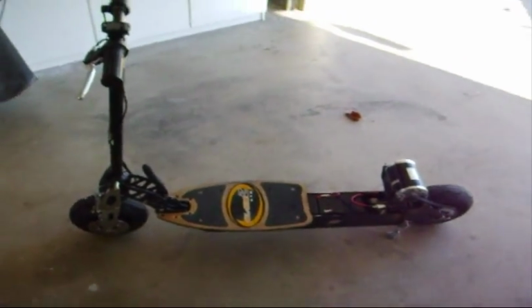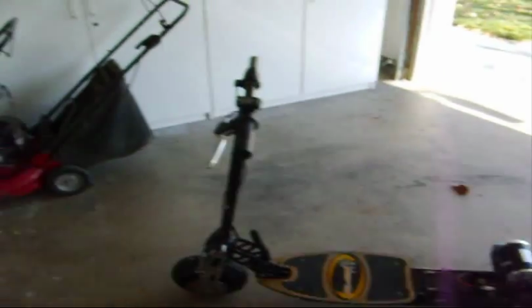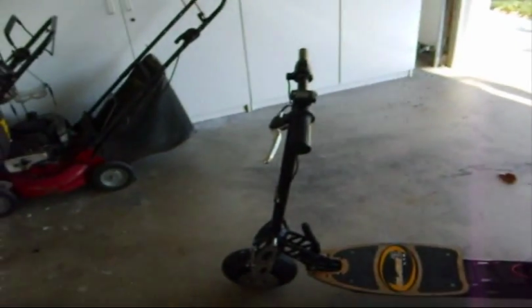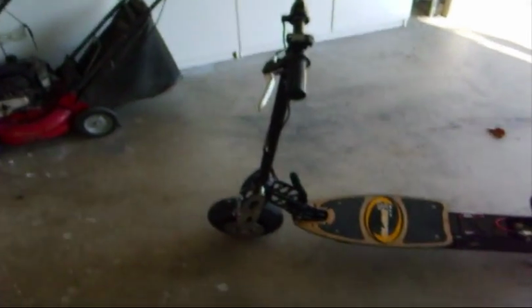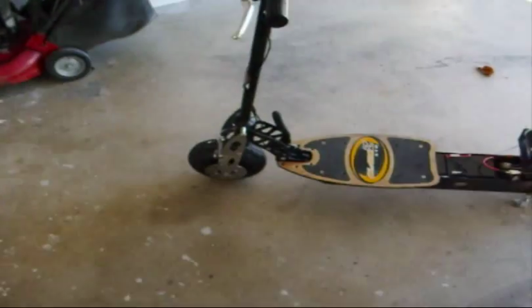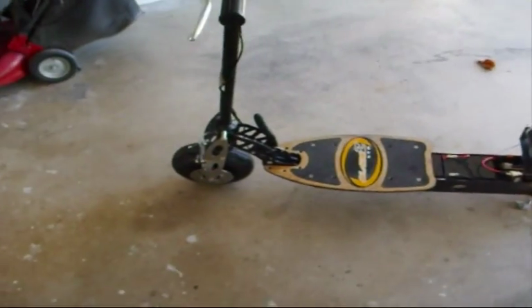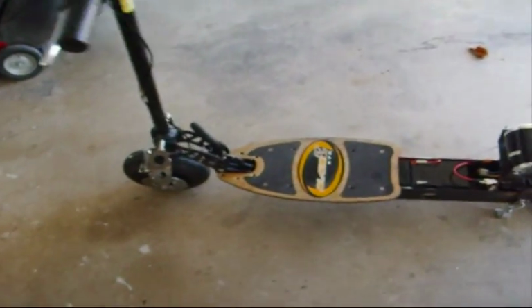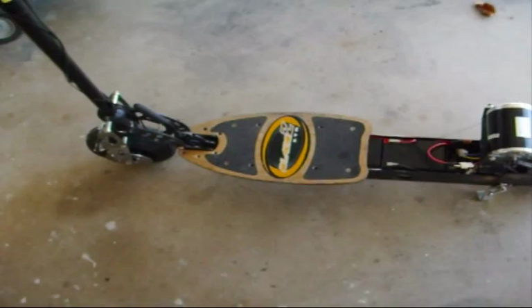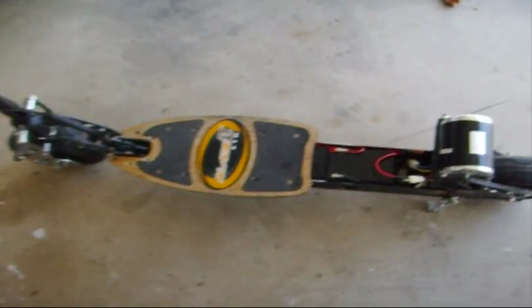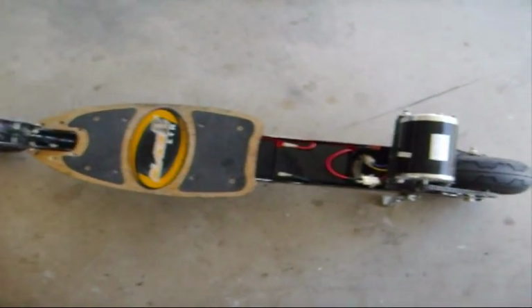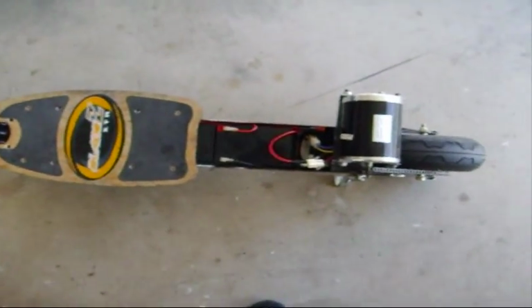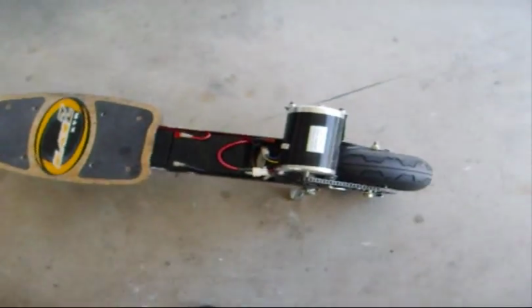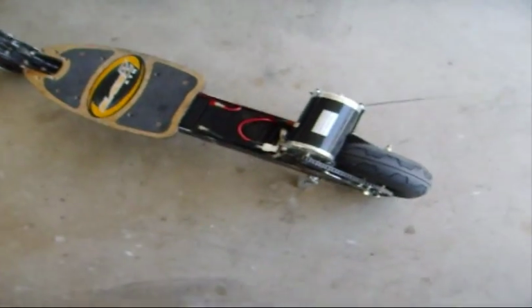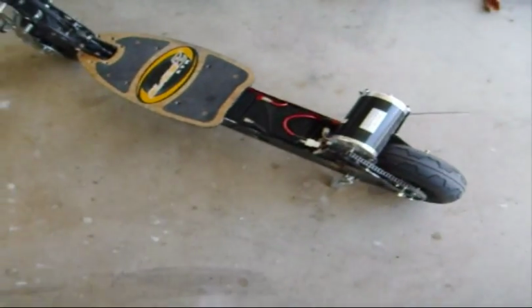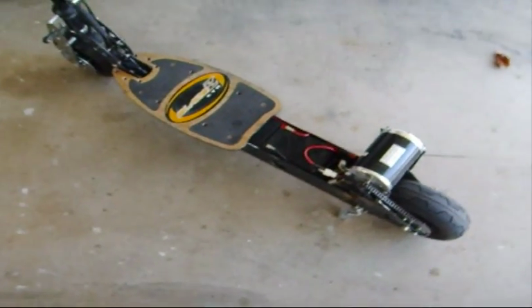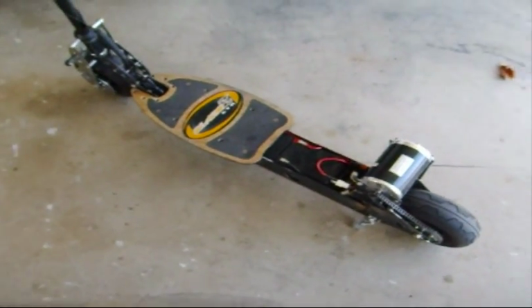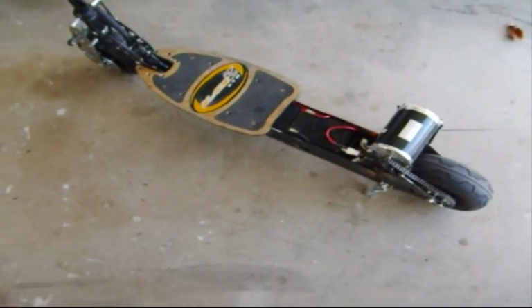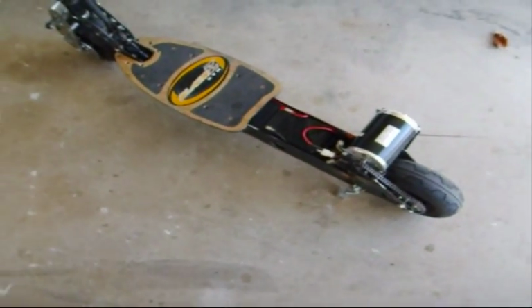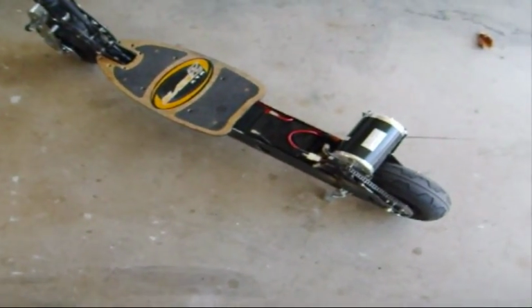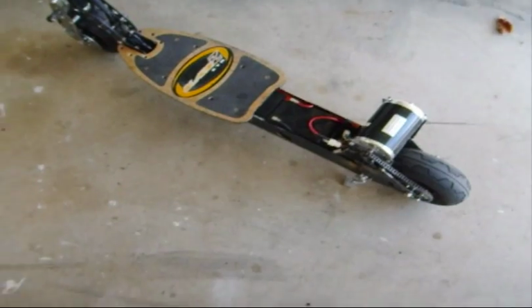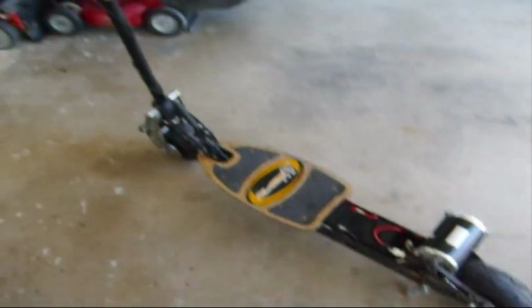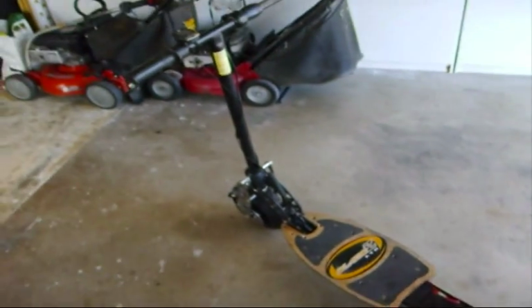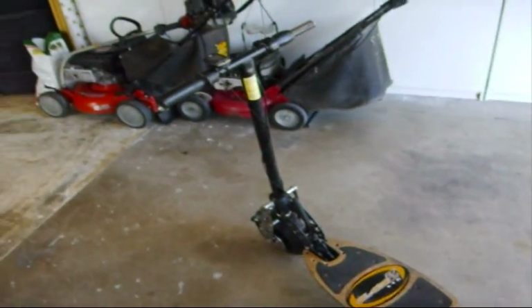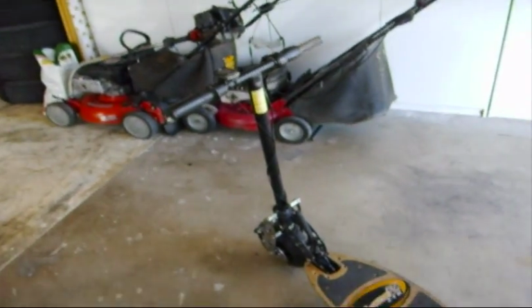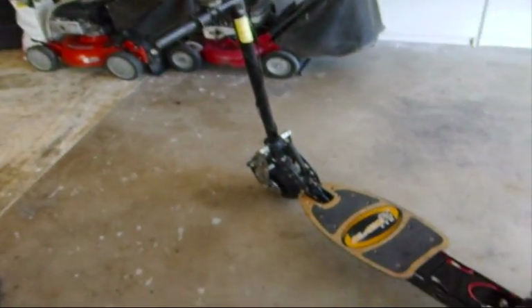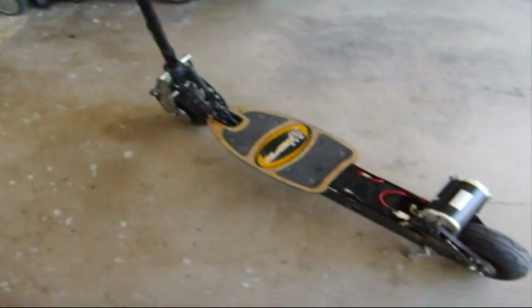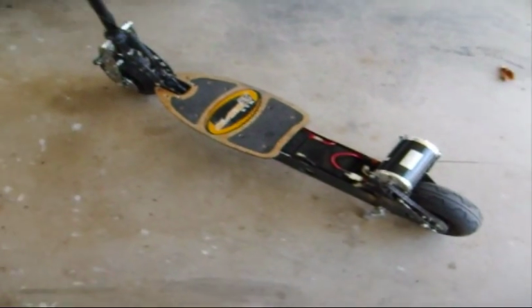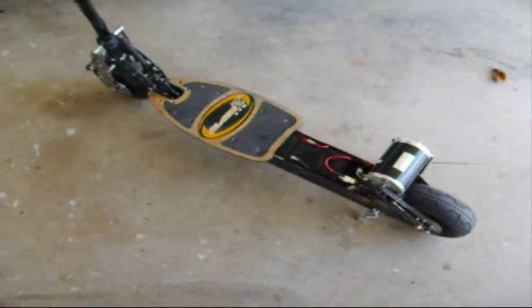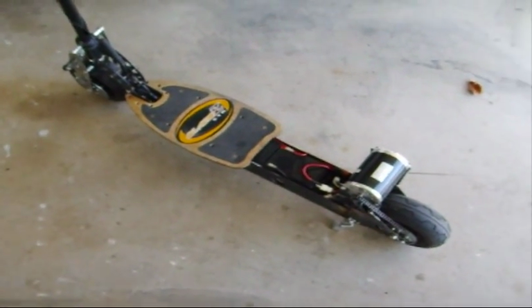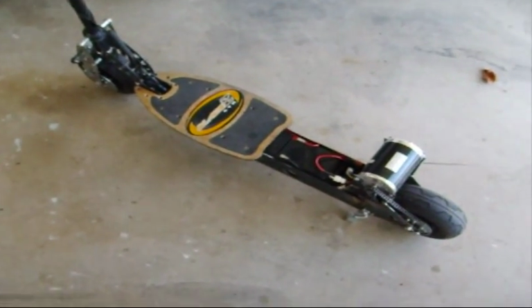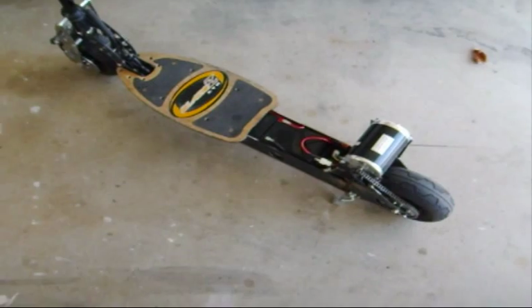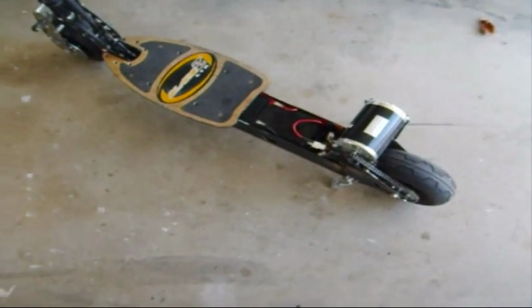Okay, so here's the scooter. It used to be gas powered, but I decided to go green a little bit, and now this thing is electric powered.